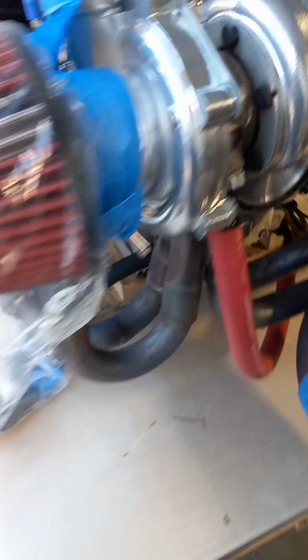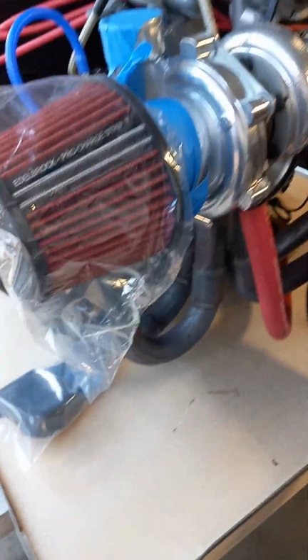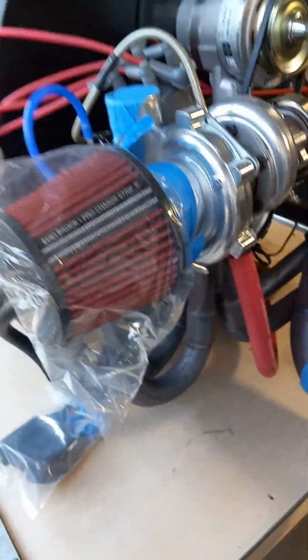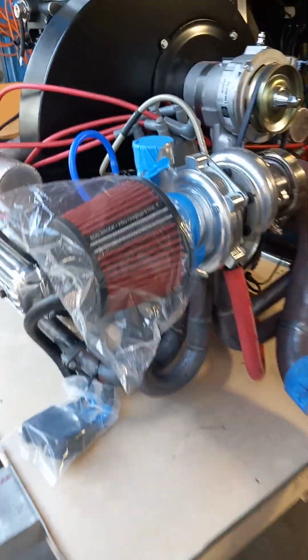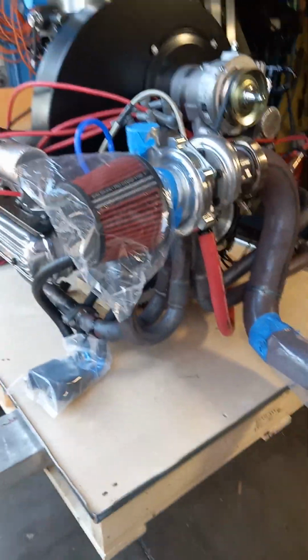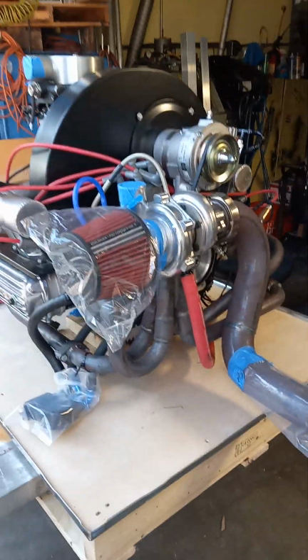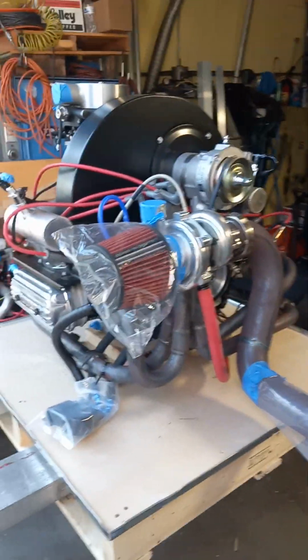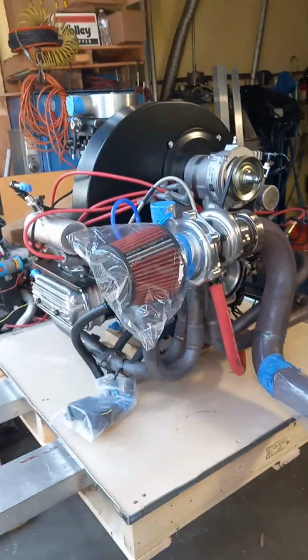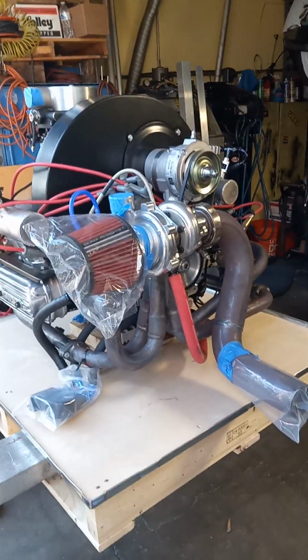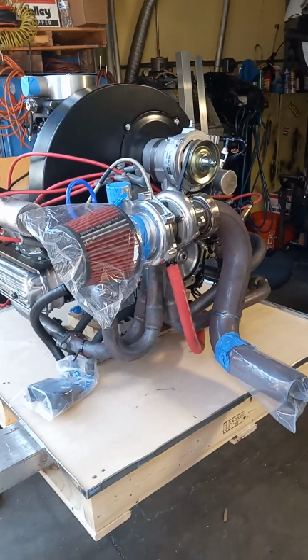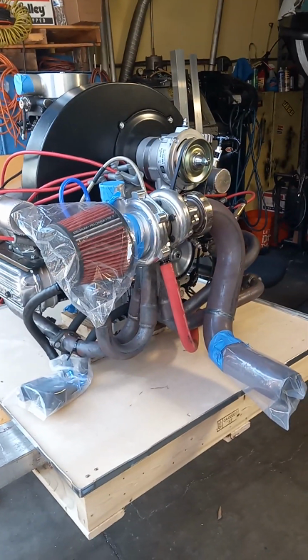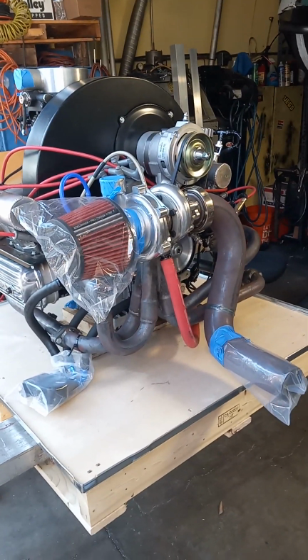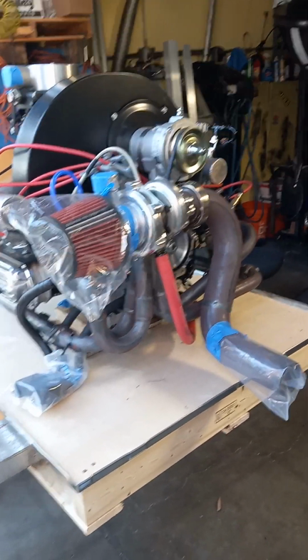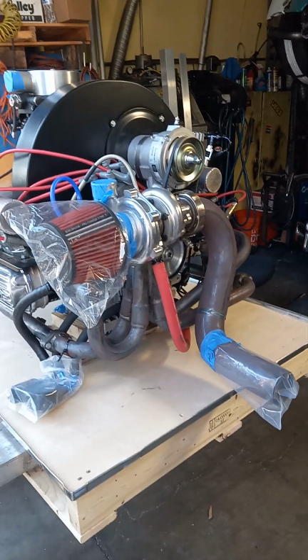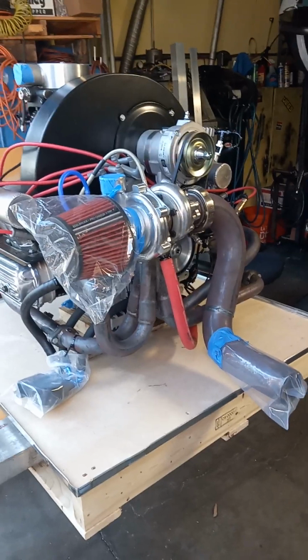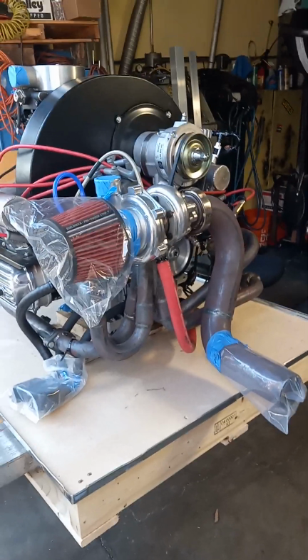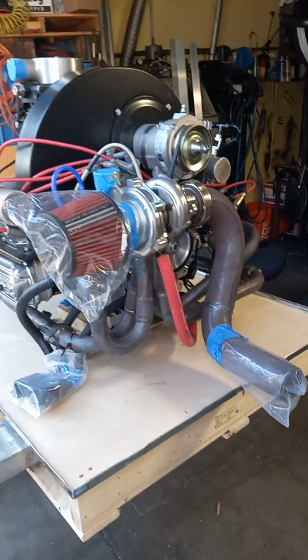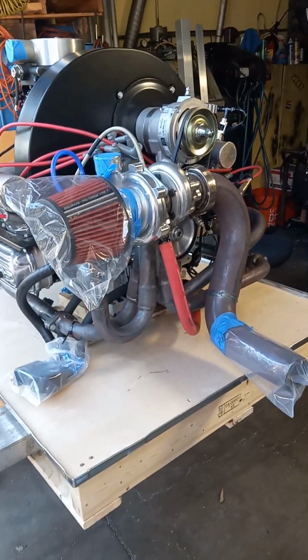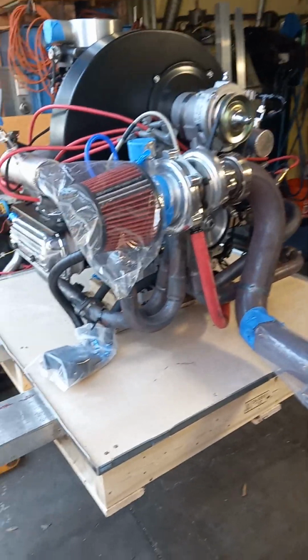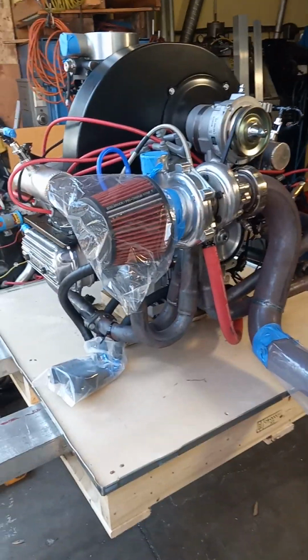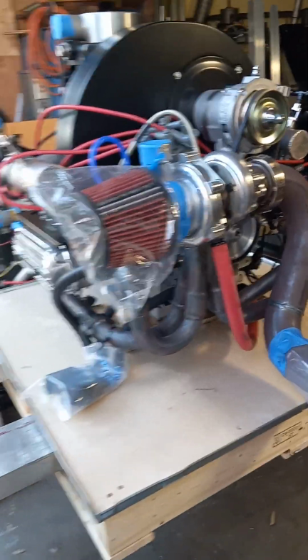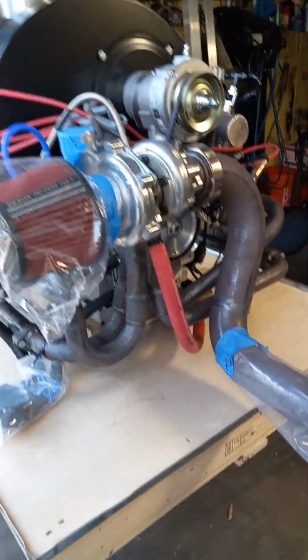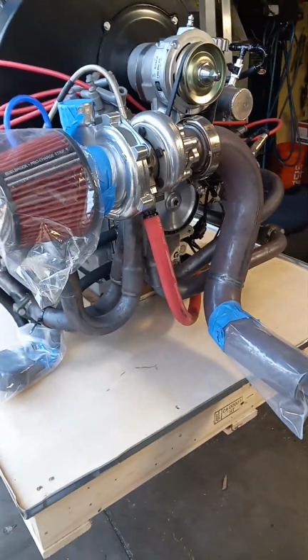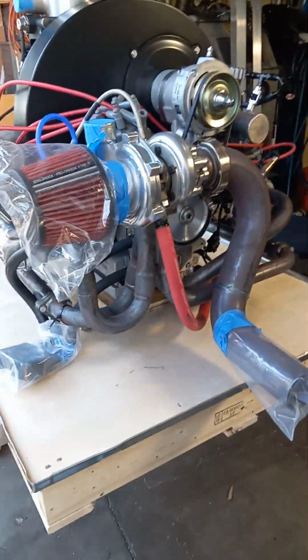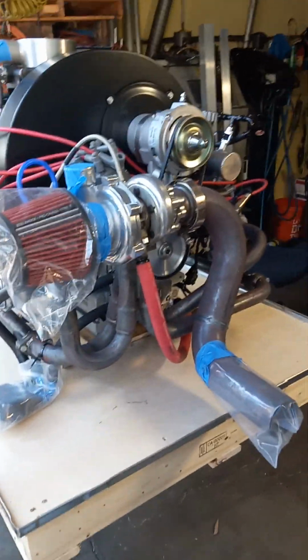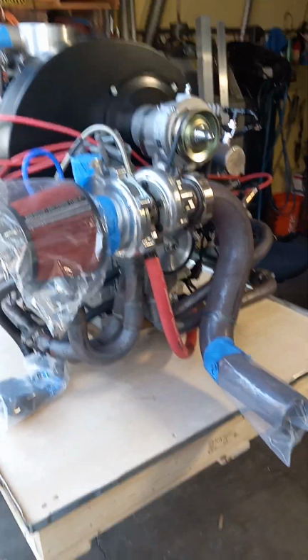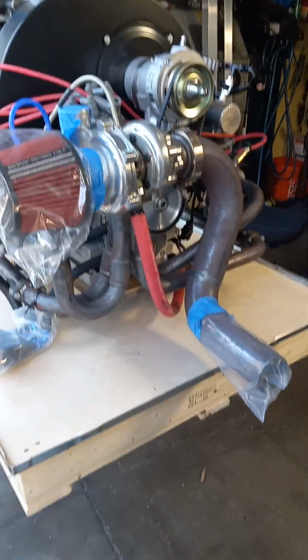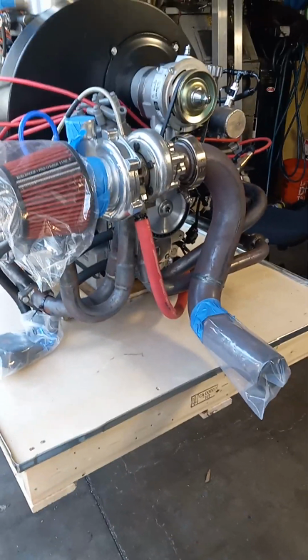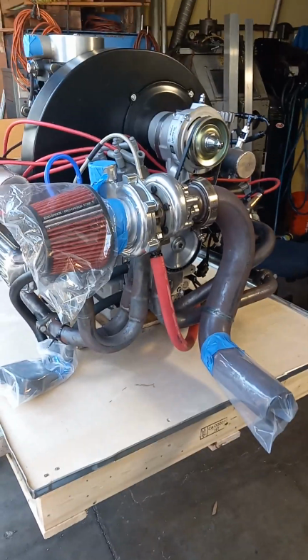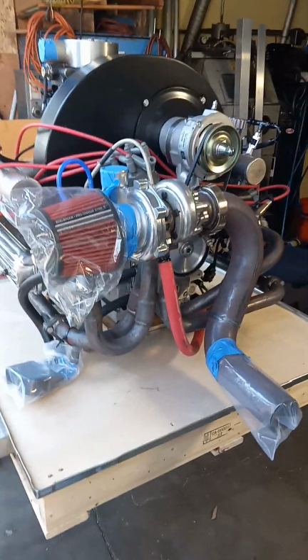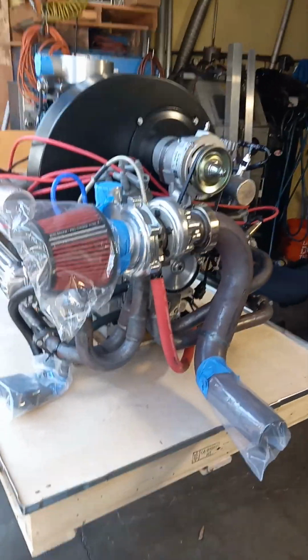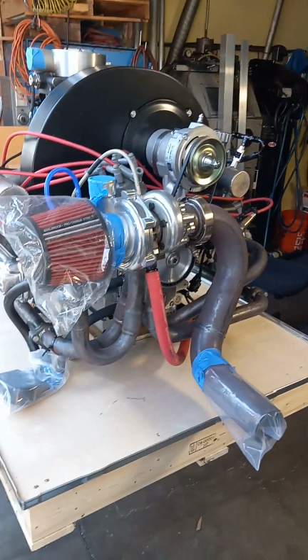So this is a 2332. It's designed to run on pump gas, be a driver, and work at high RPM but yet still high boost for long periods of time. So let's get this guy out of here.